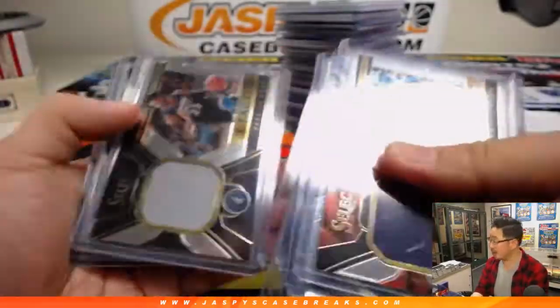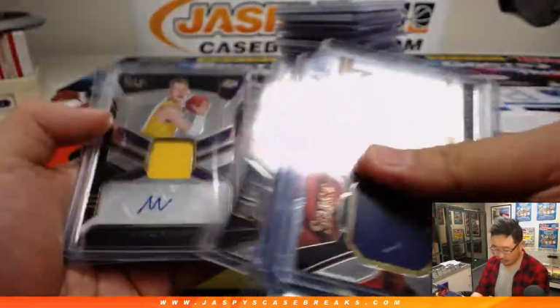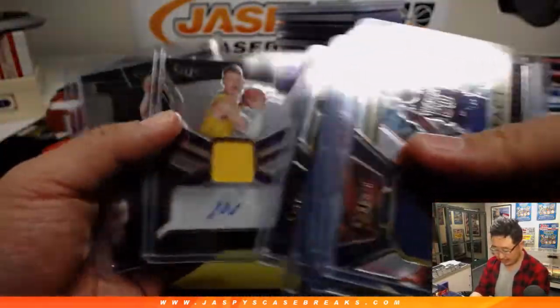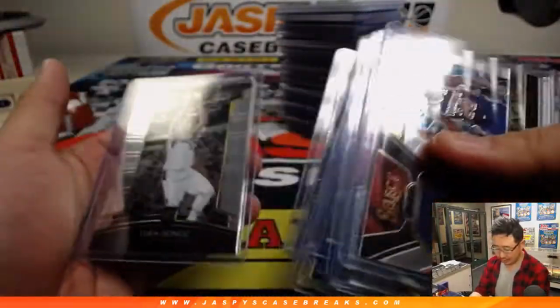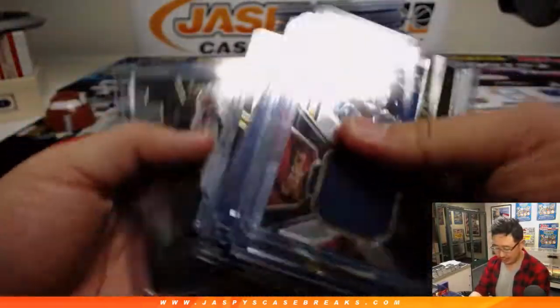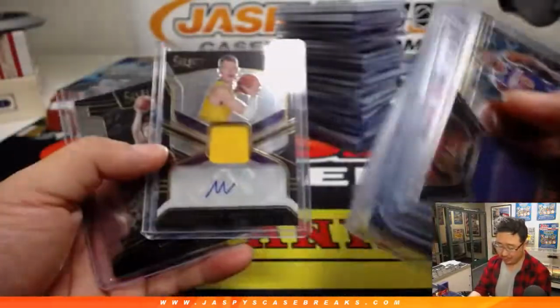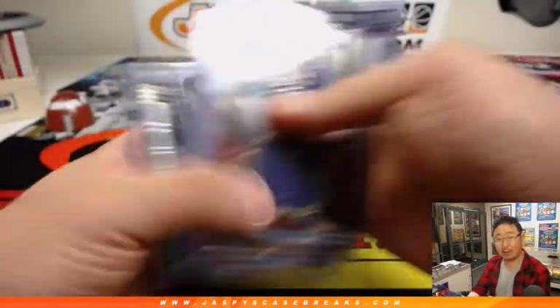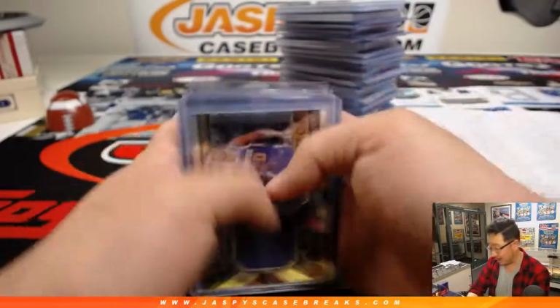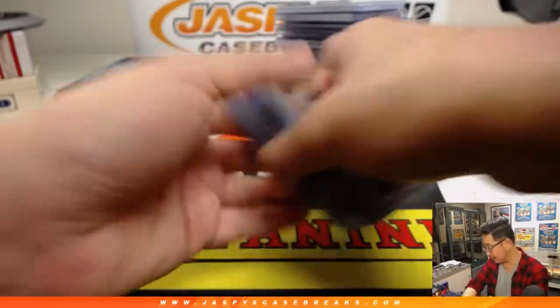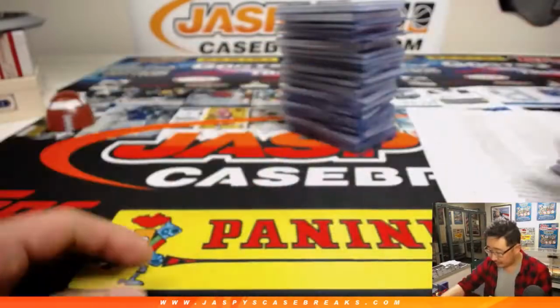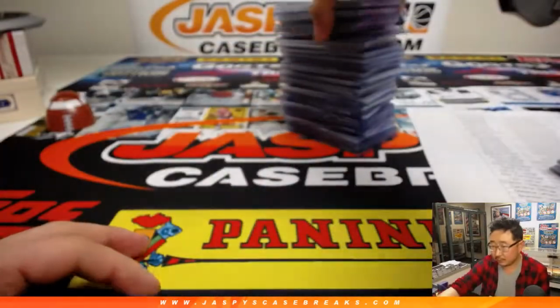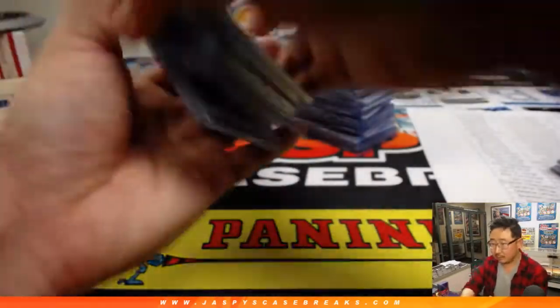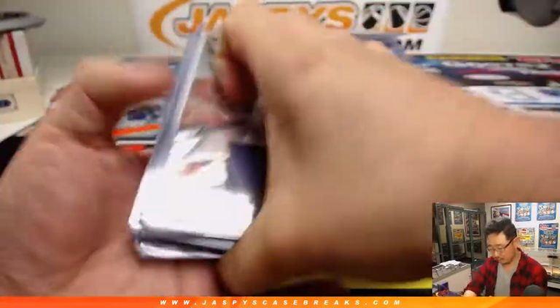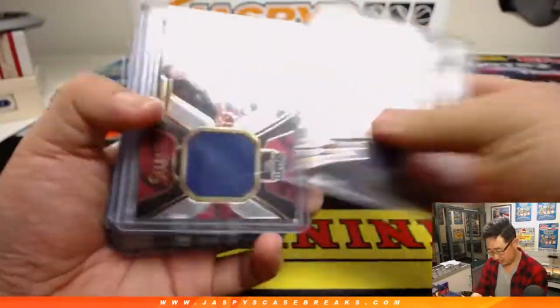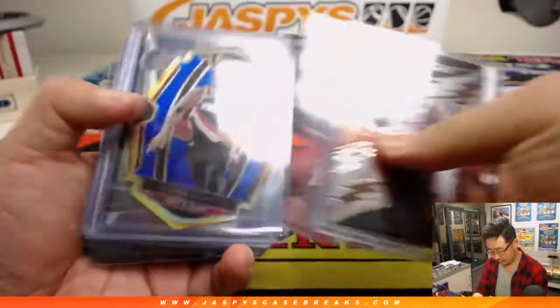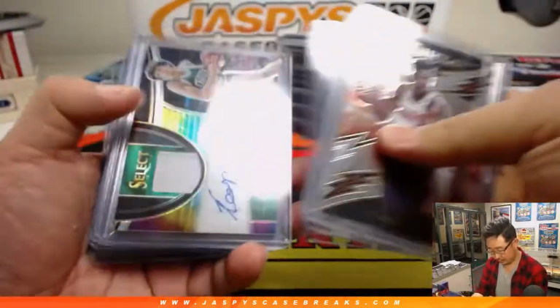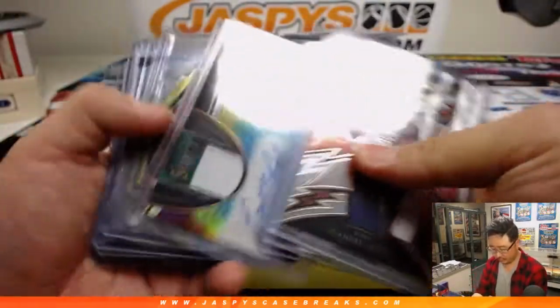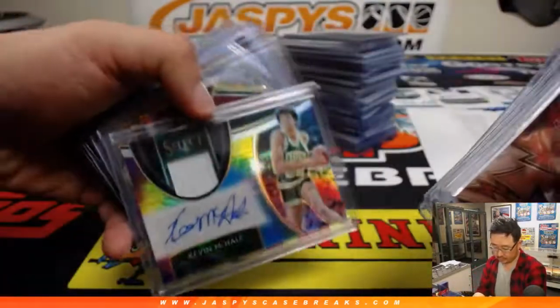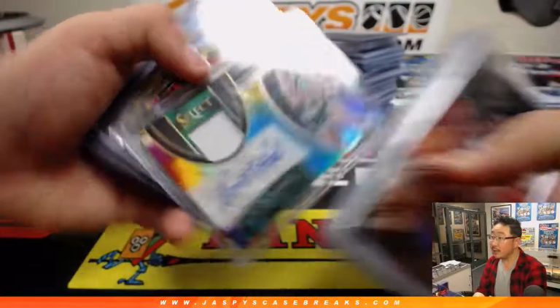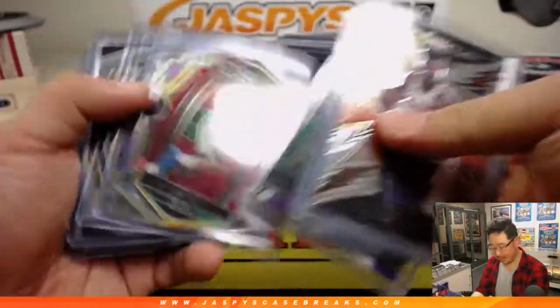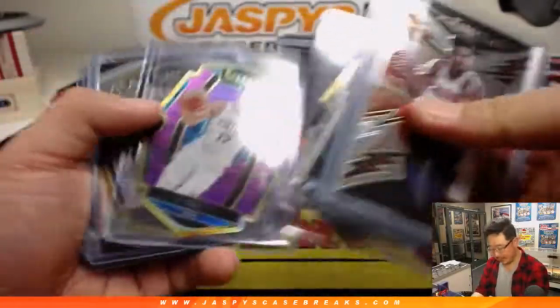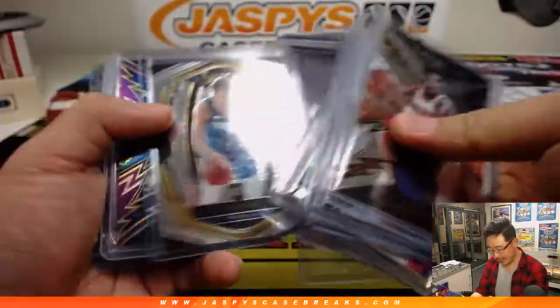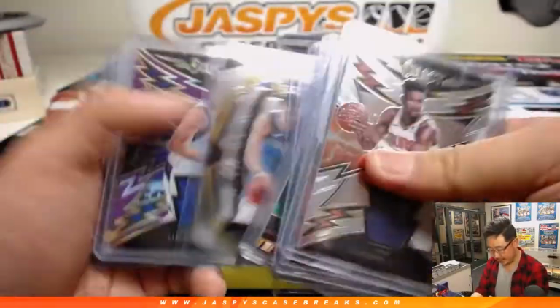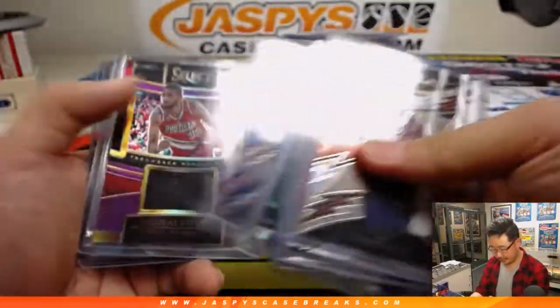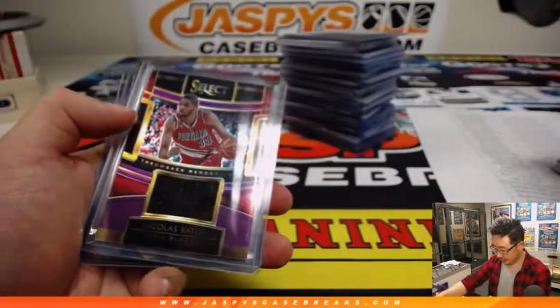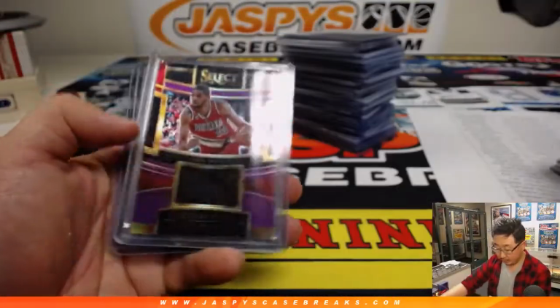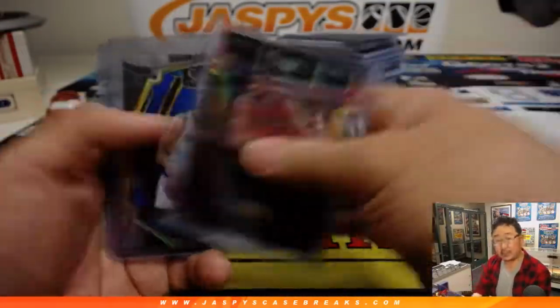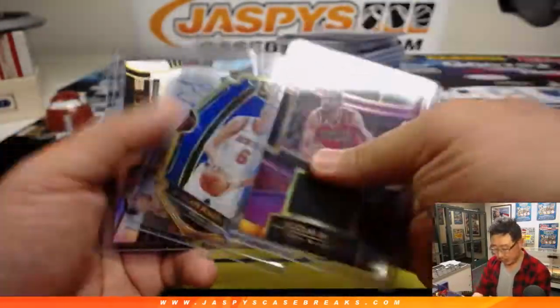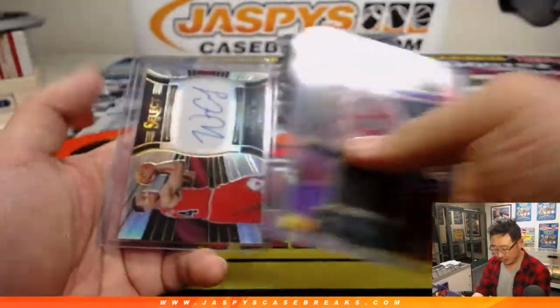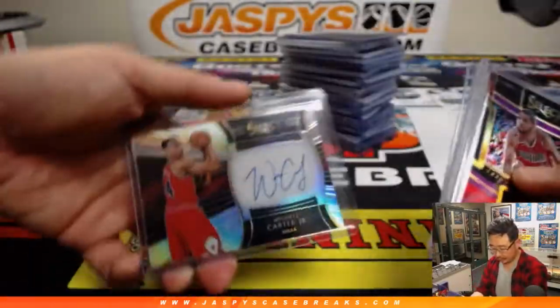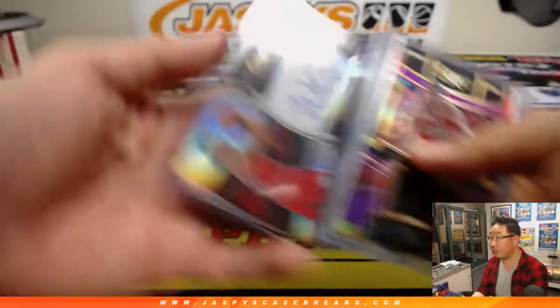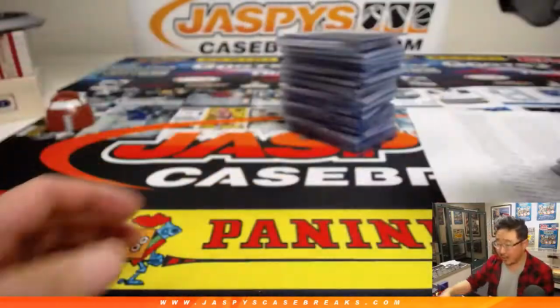A lot of Luka Doncic cards. I know Wagner's got to work on that autograph. Kevin McHale, tie-dye. That Luka Doncic spark relic is pretty cool. Mr. Wendell.